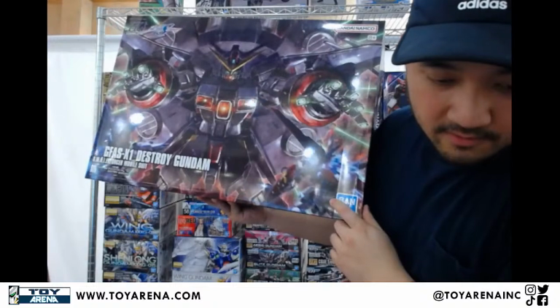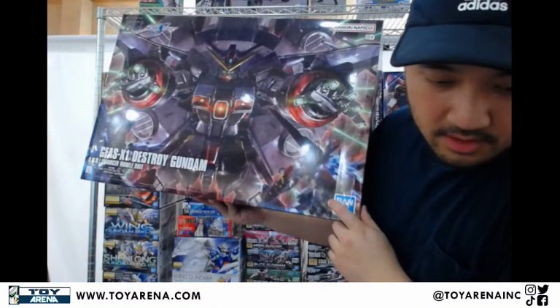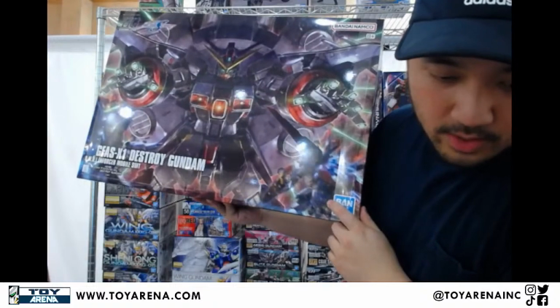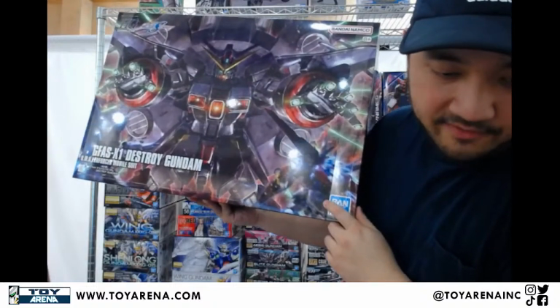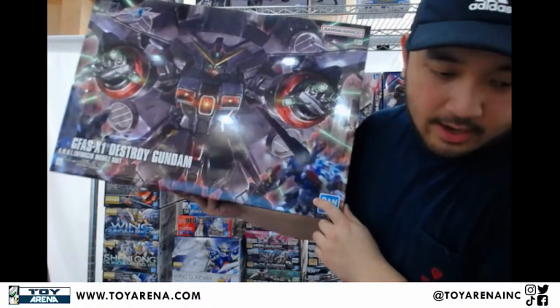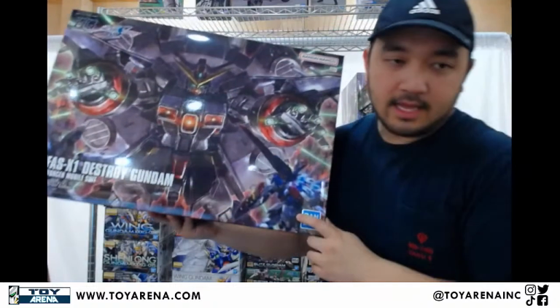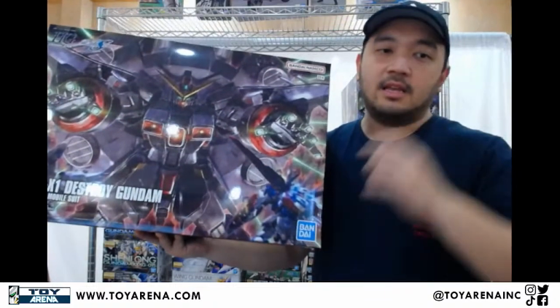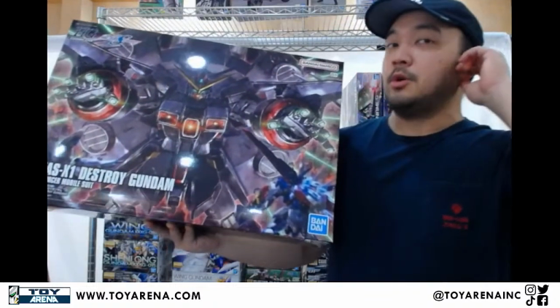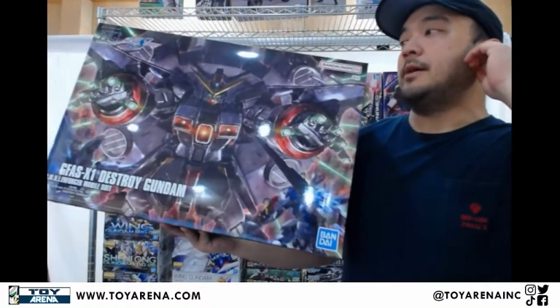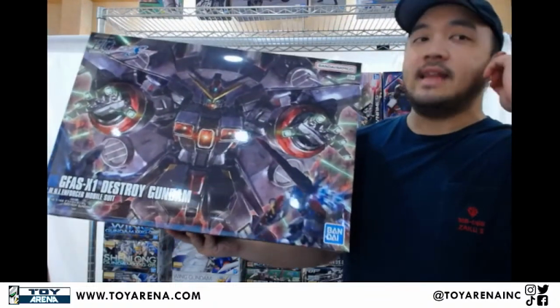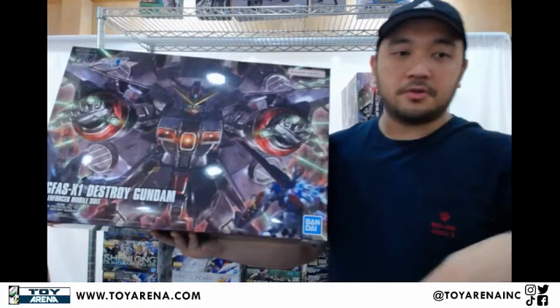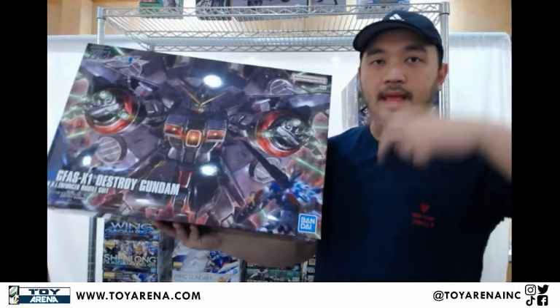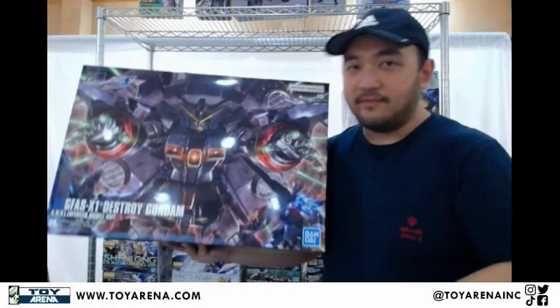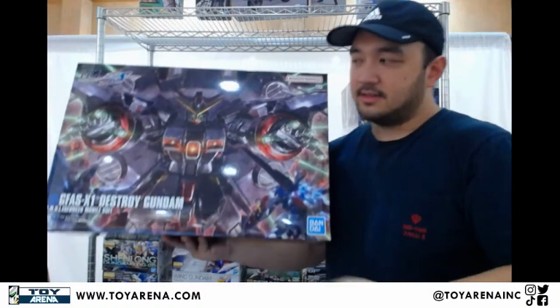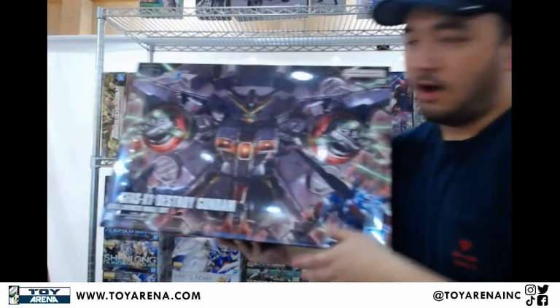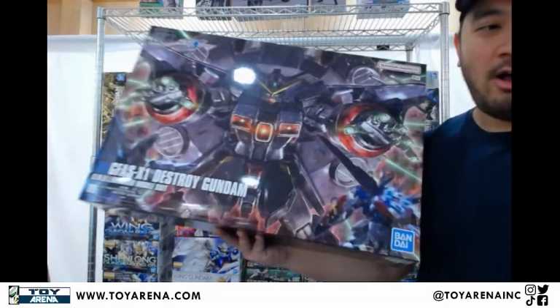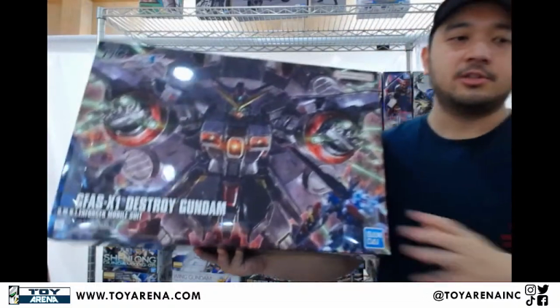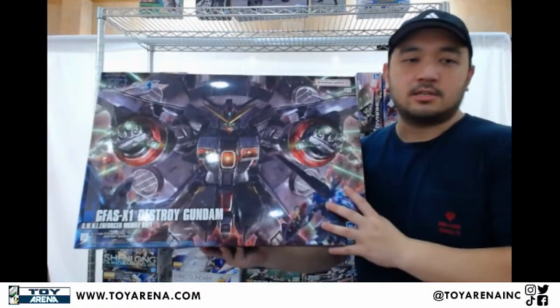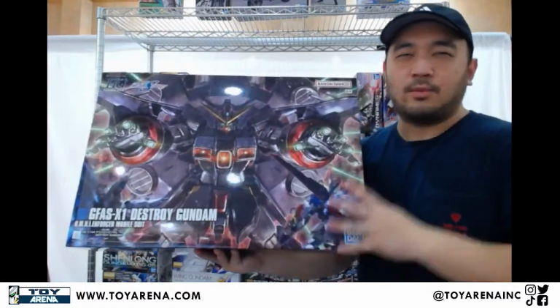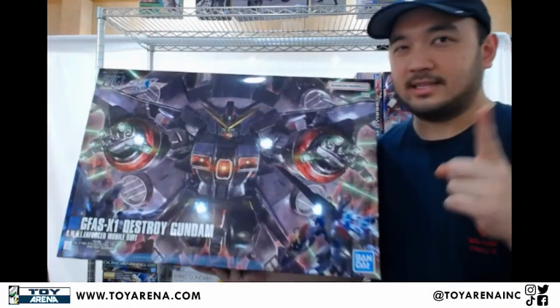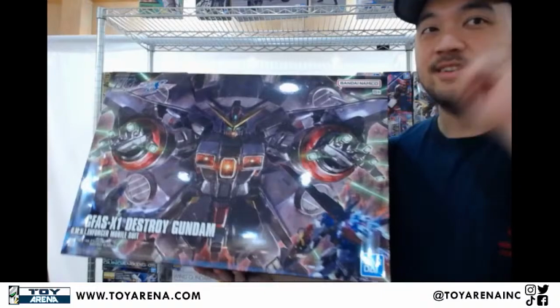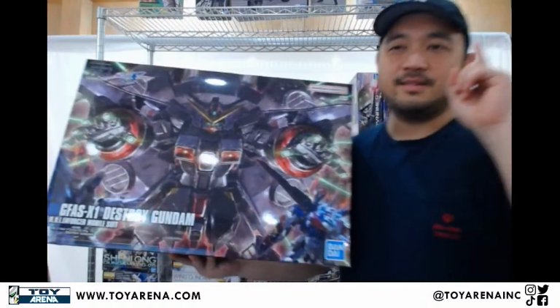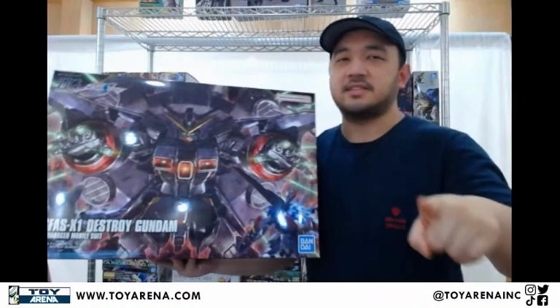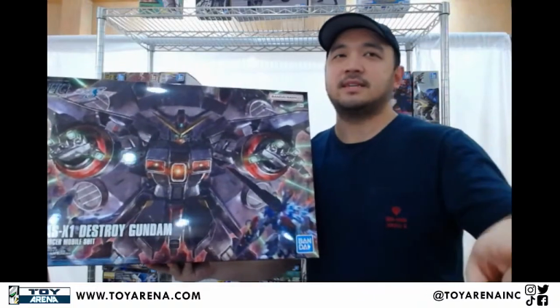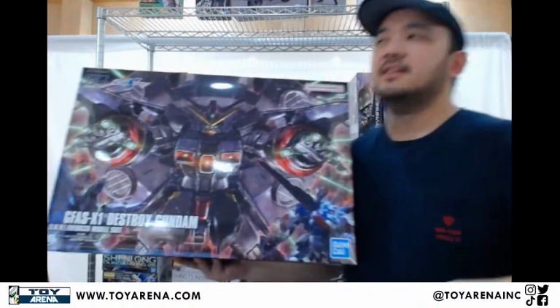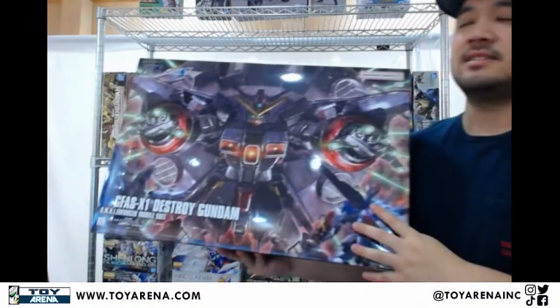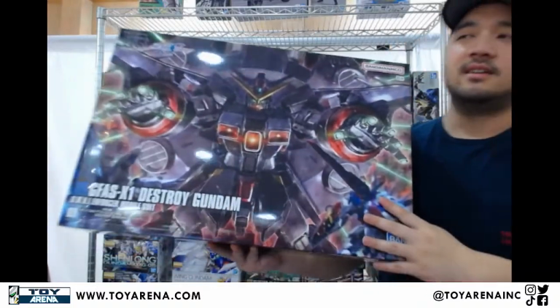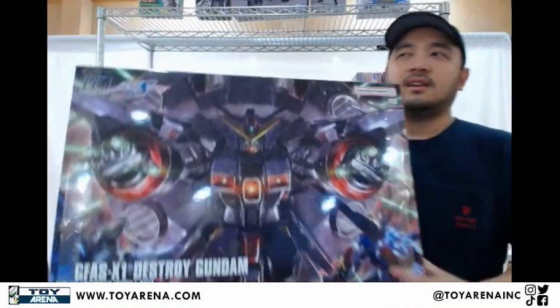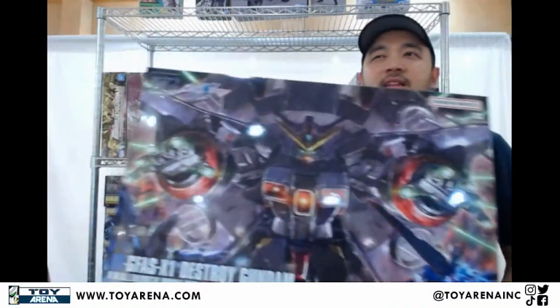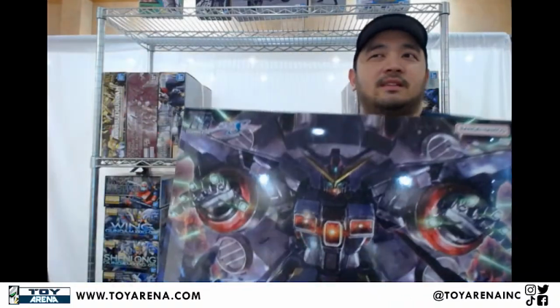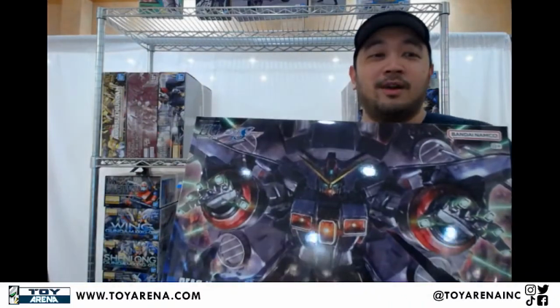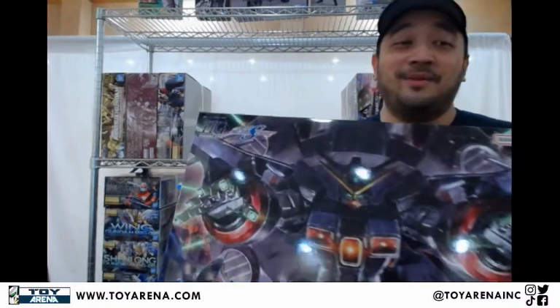Will it be available online? Yes, it will be available online, in our showroom, and at Frankenstein's. All locations should be stocked while supplies last — emphasis on while supplies last, because if we run out, we run out.